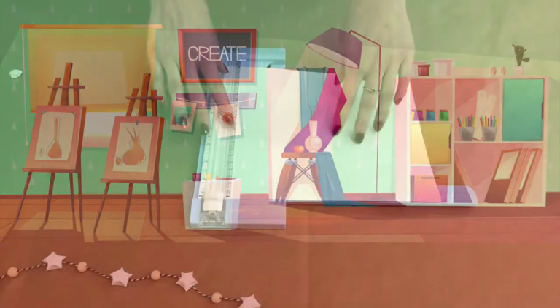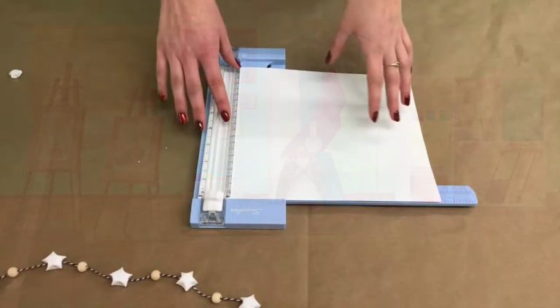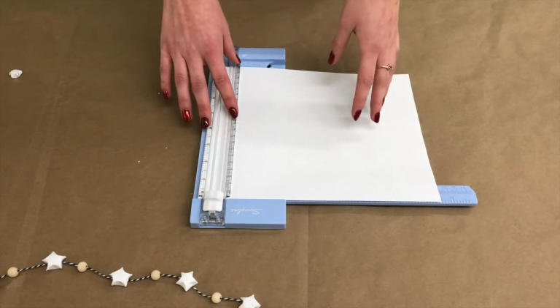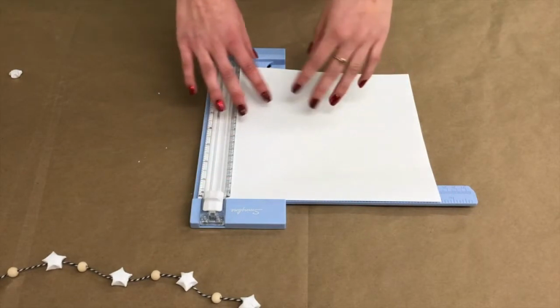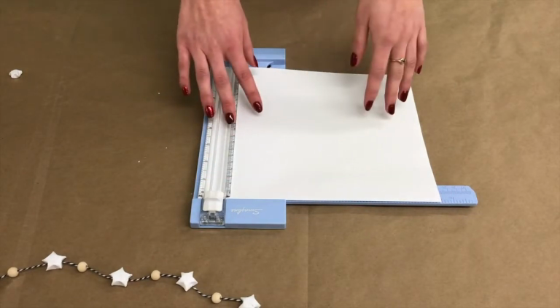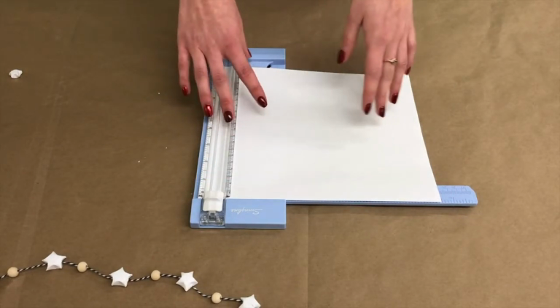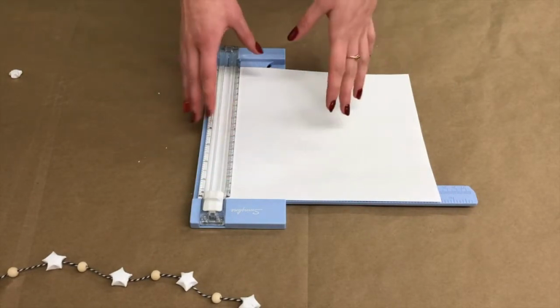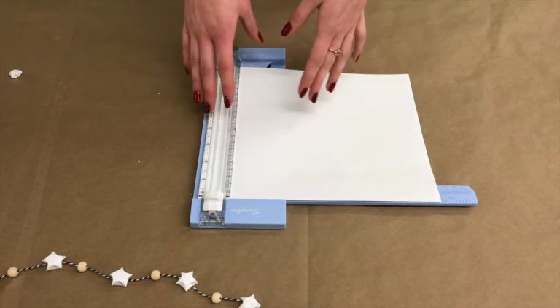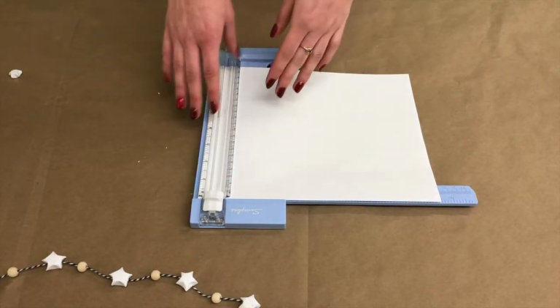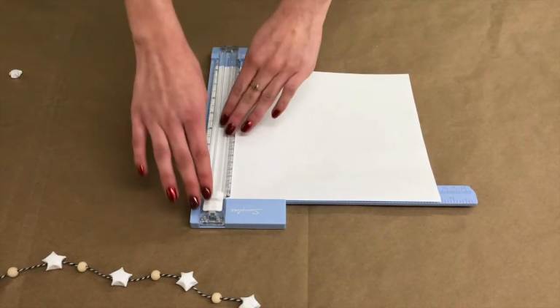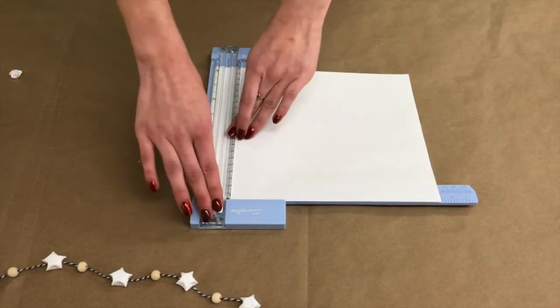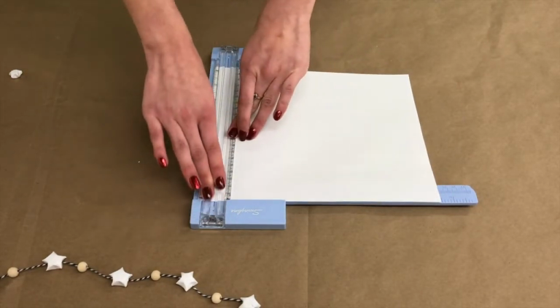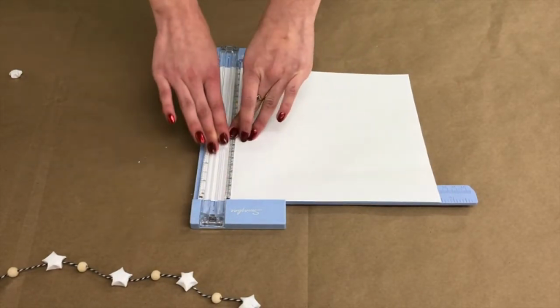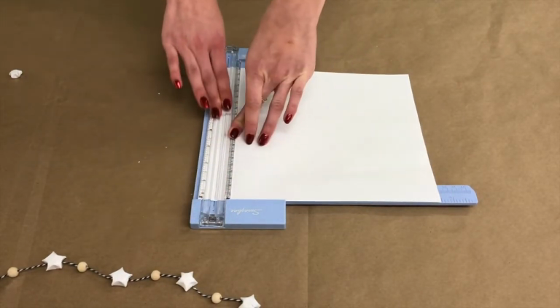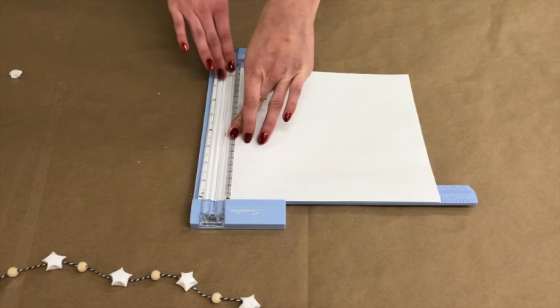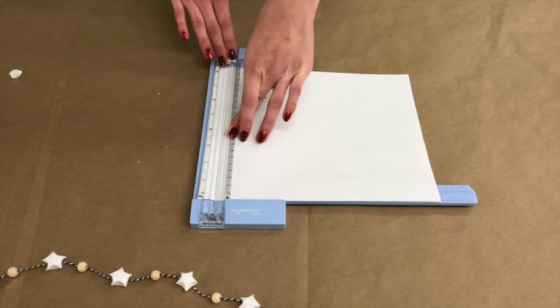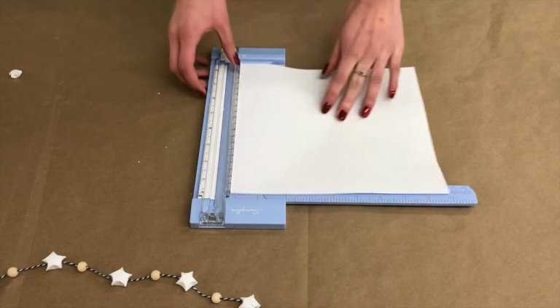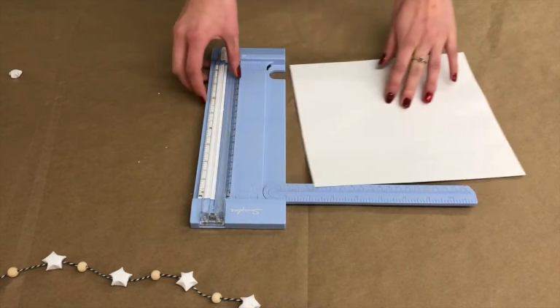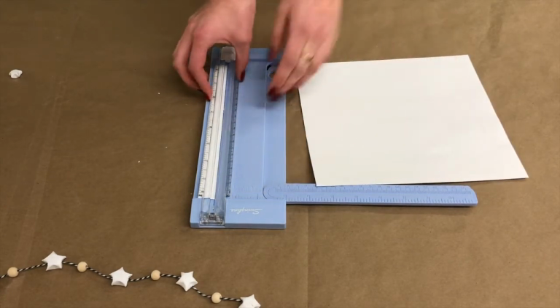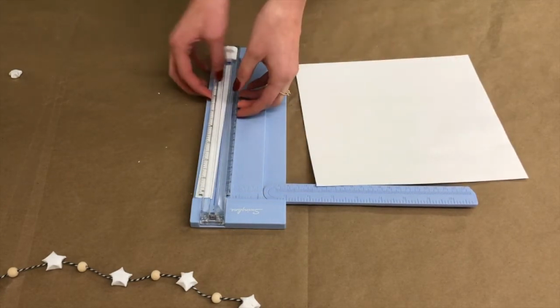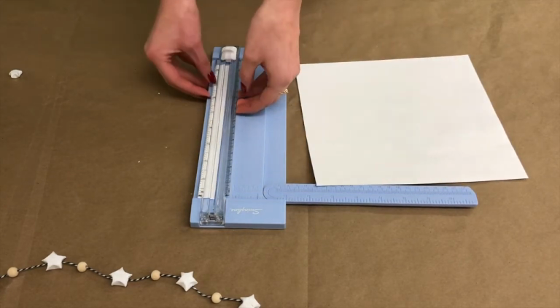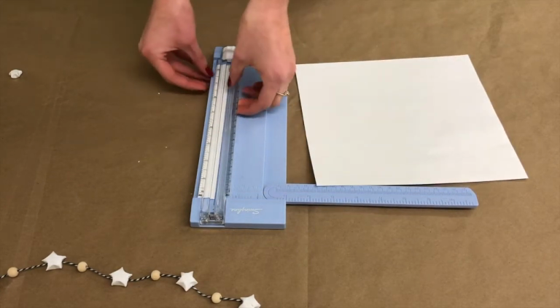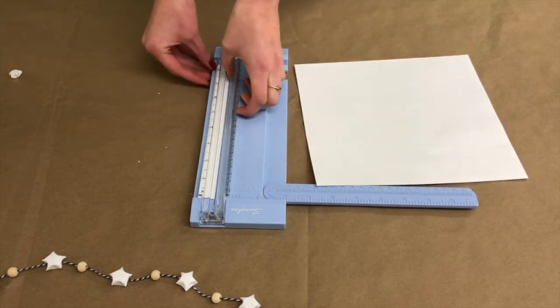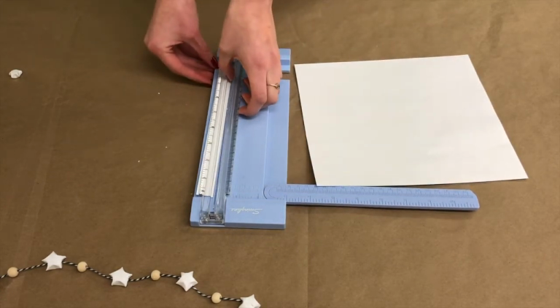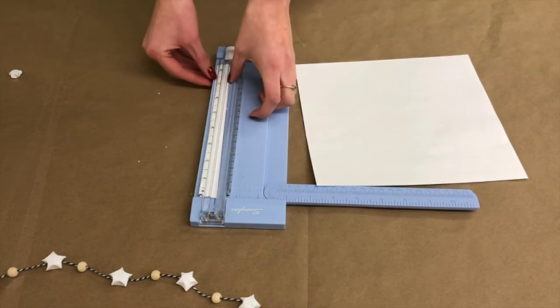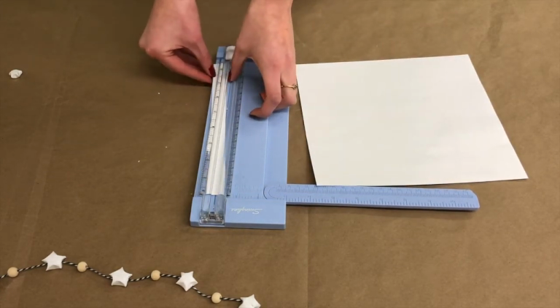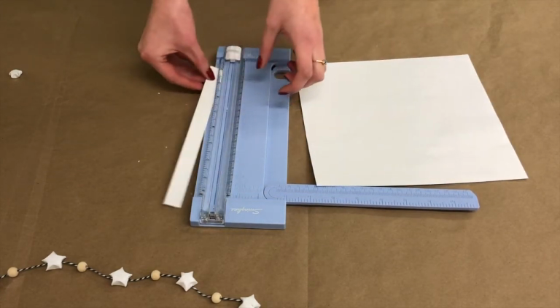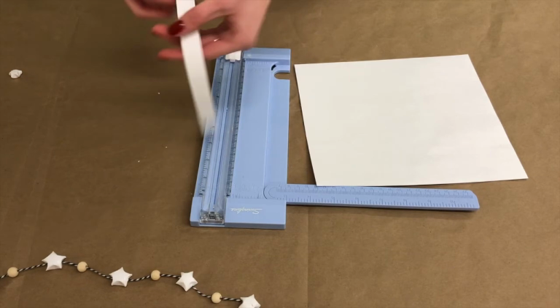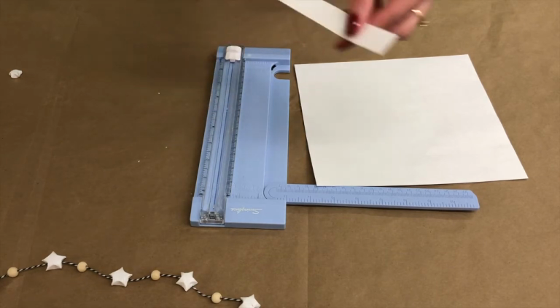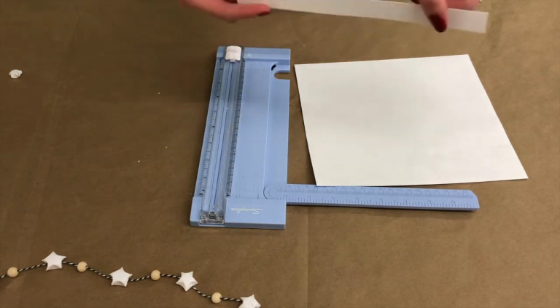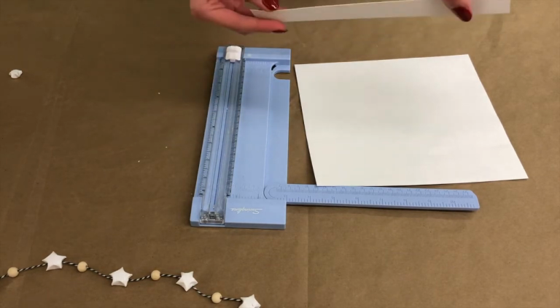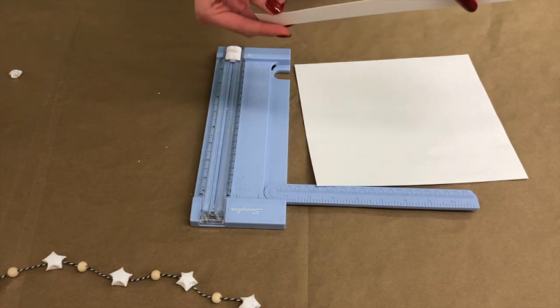For step one, we'll be cutting our piece of paper into one centimeter wide strips. It's easiest to do this with a paper cutter, but if you don't have a paper cutter, using scissors works as well. This should be about how thick it is.